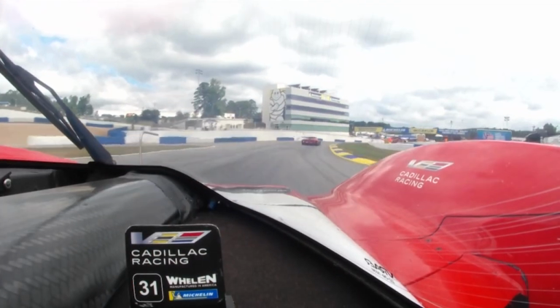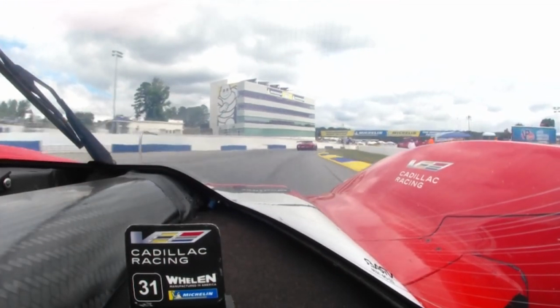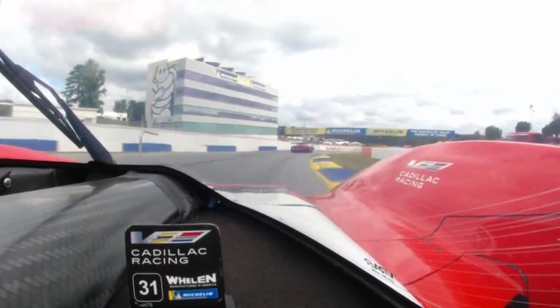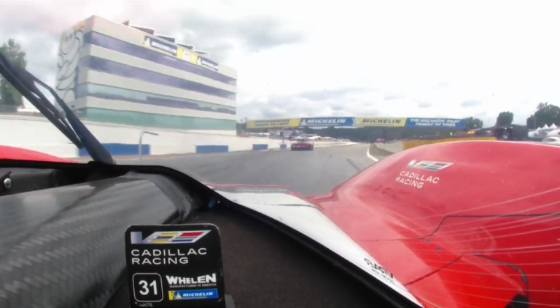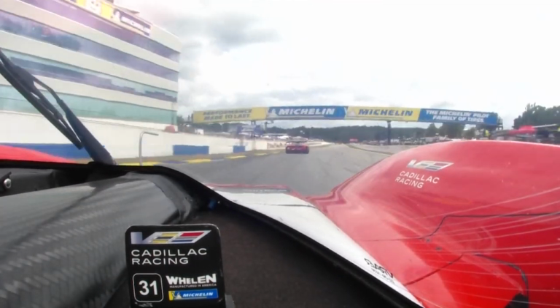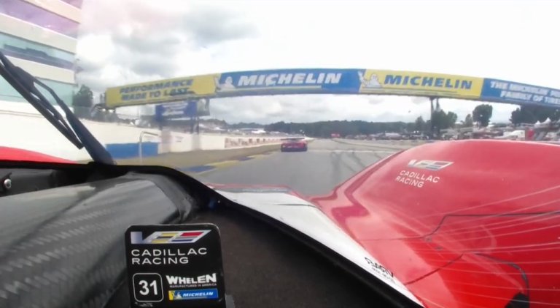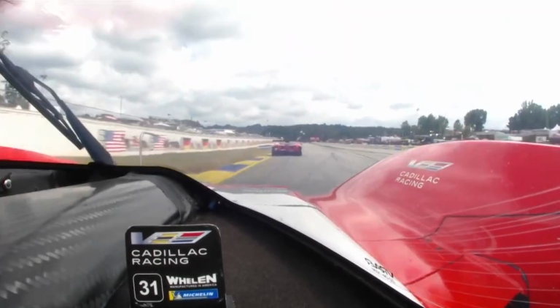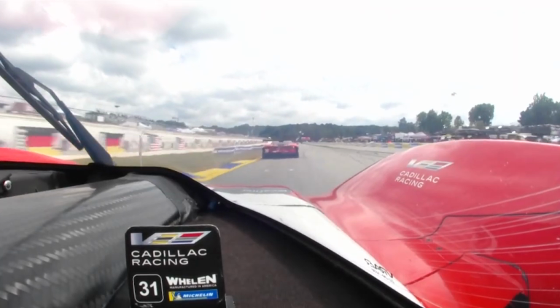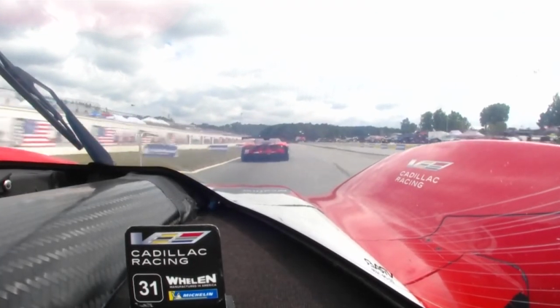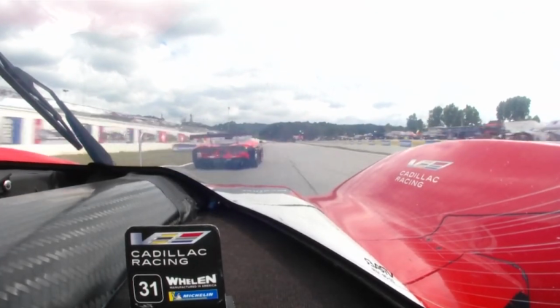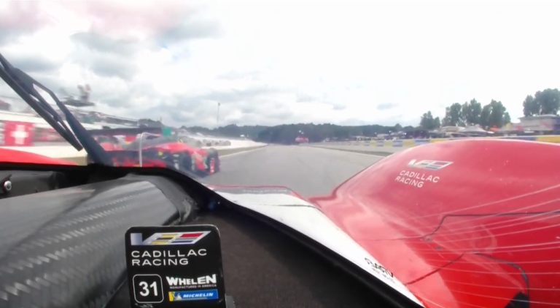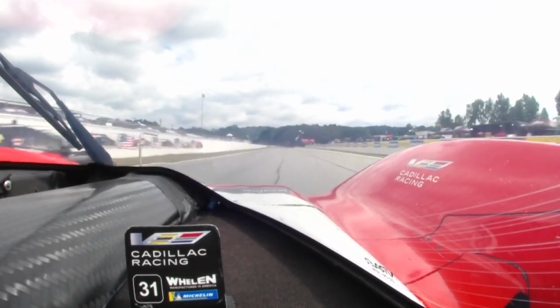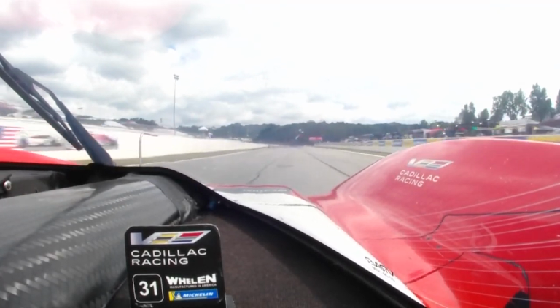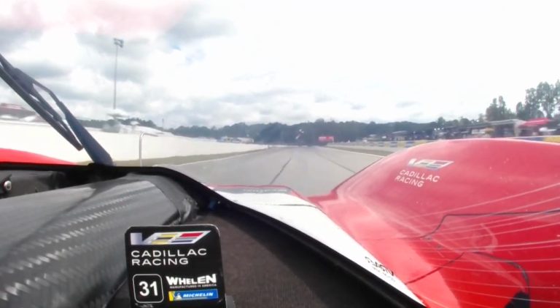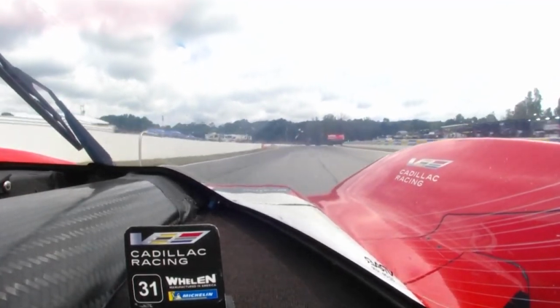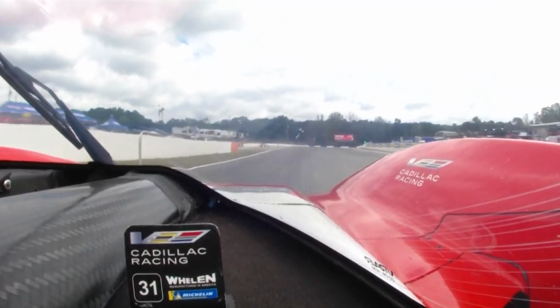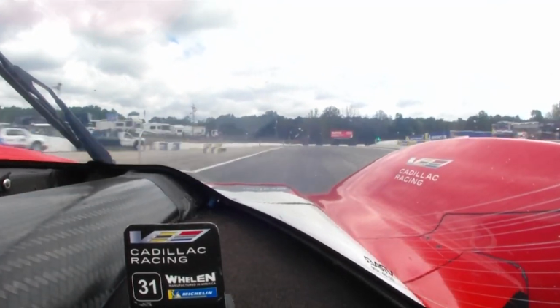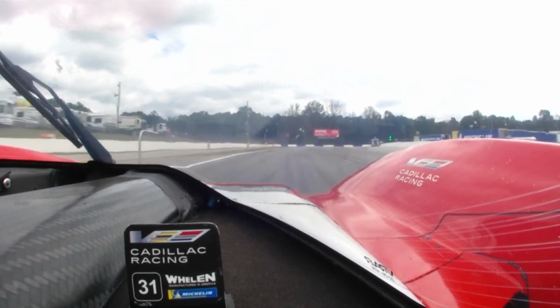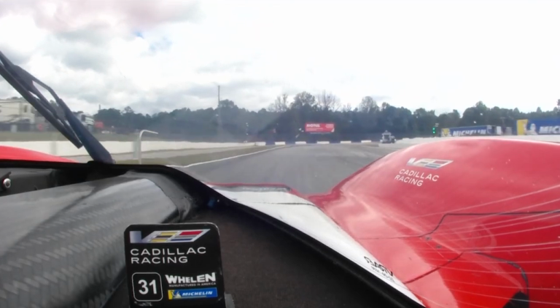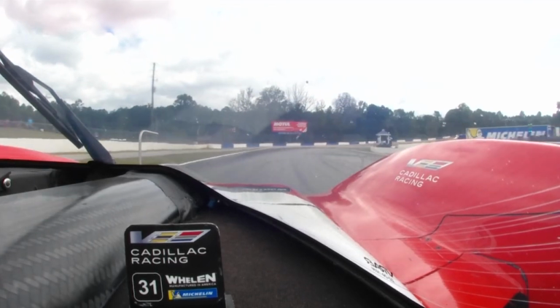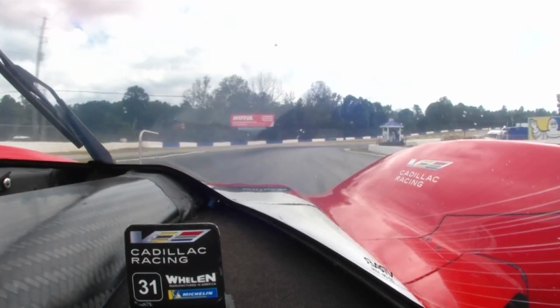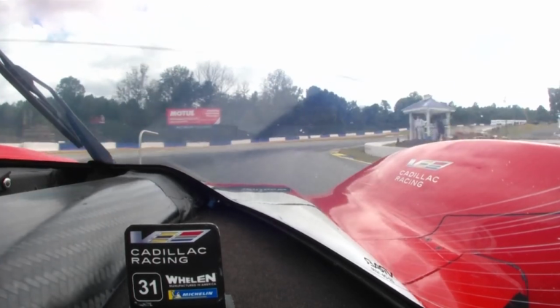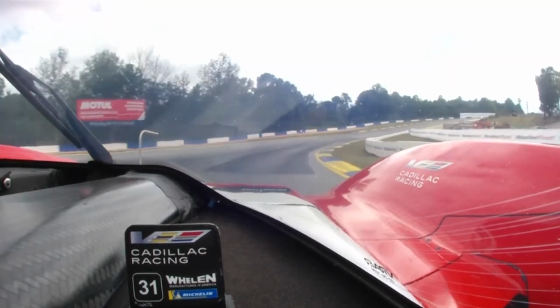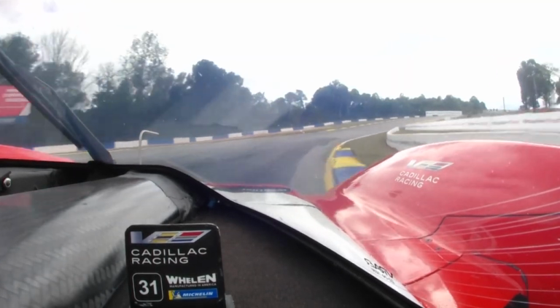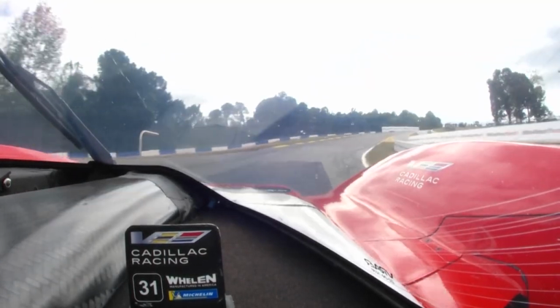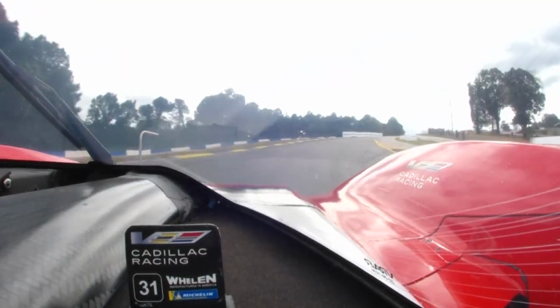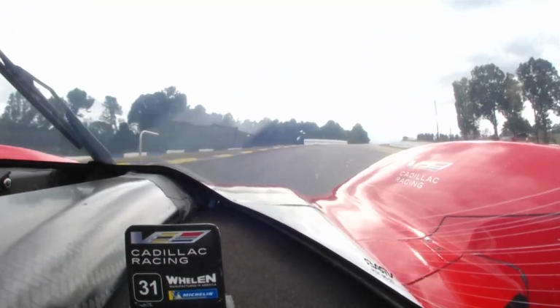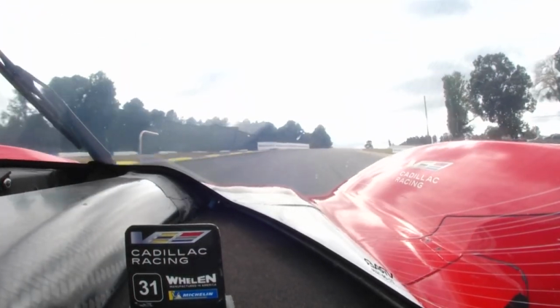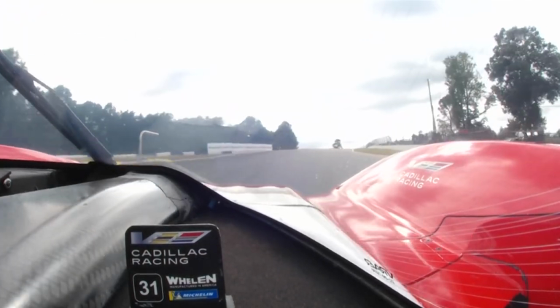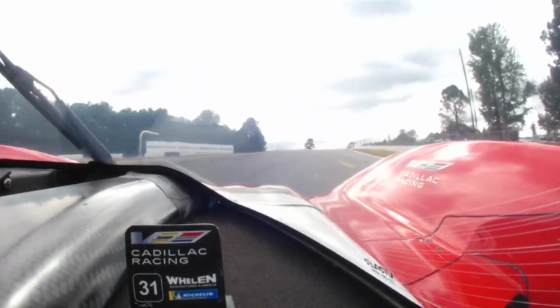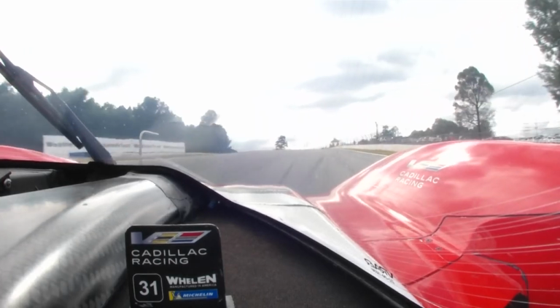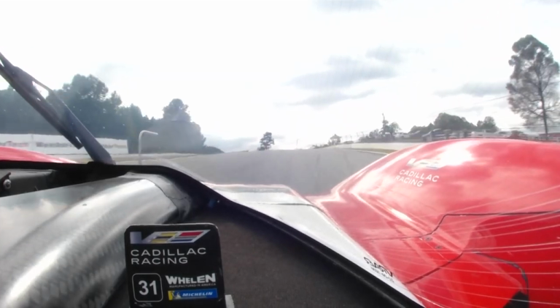So here we are at Road Atlanta, starting a lap — as you can see, overtaking a GT. It's going to be a challenge during the race. Turn one, very quick, fourth gear, compression right here — don't go too wide or you're going to lose grip.